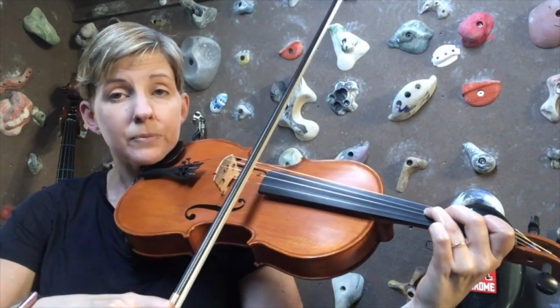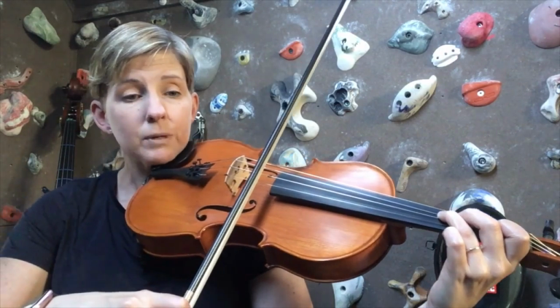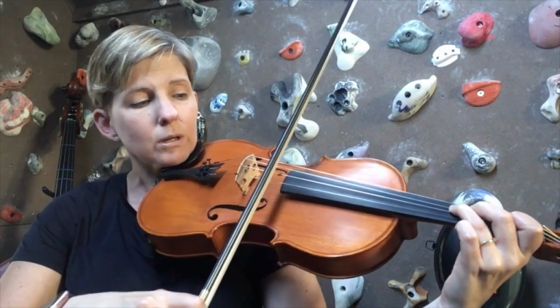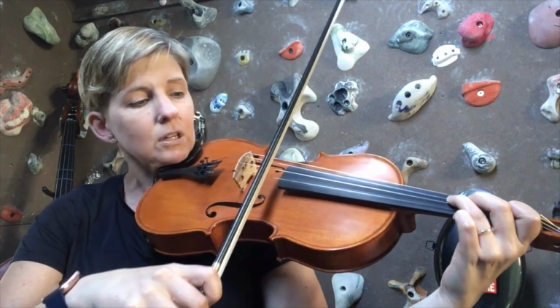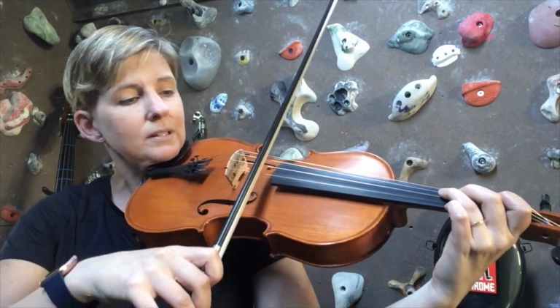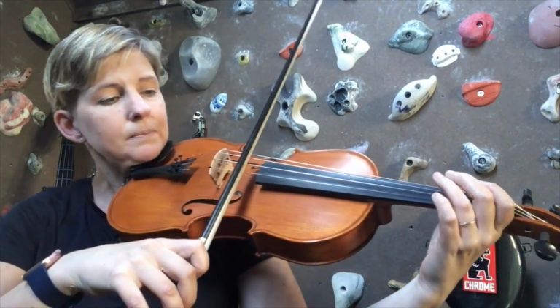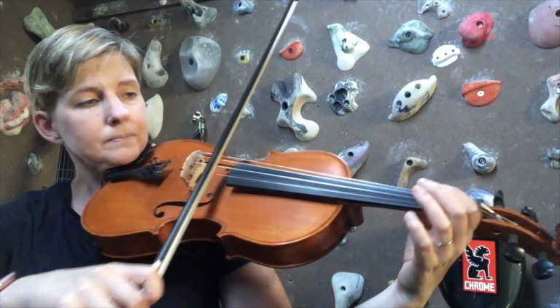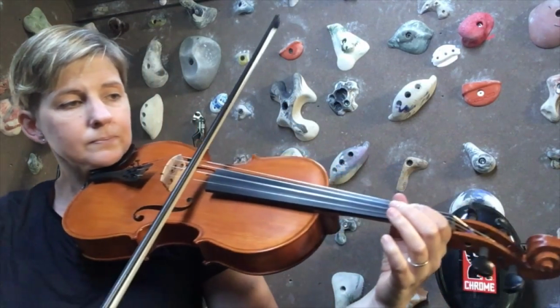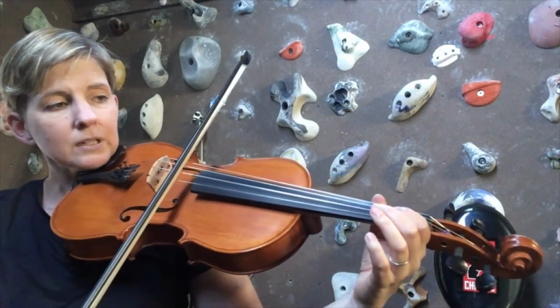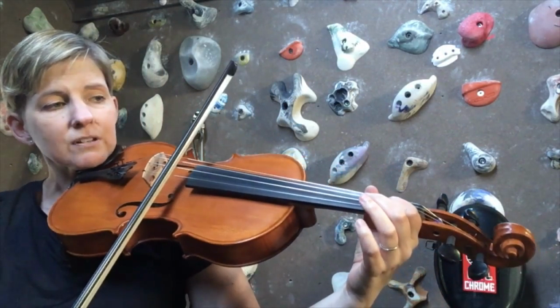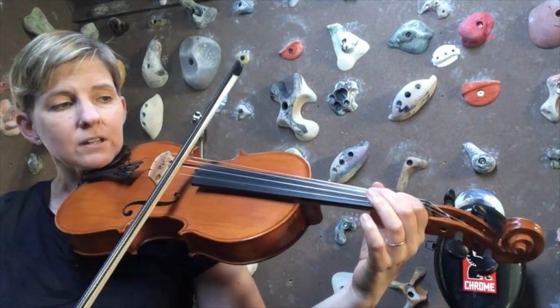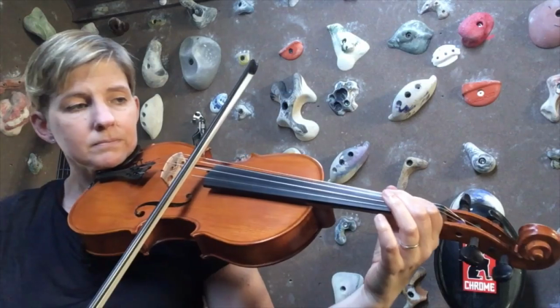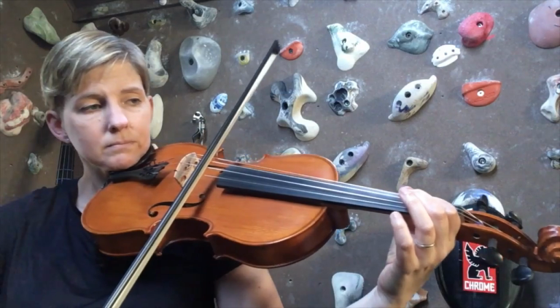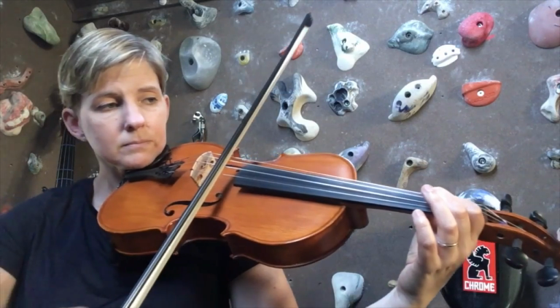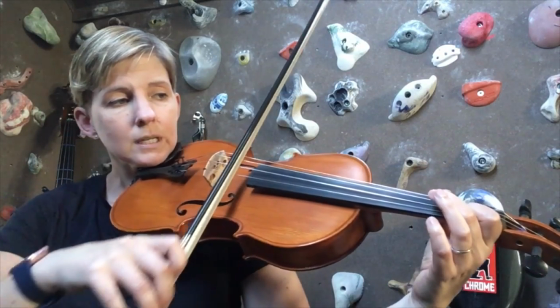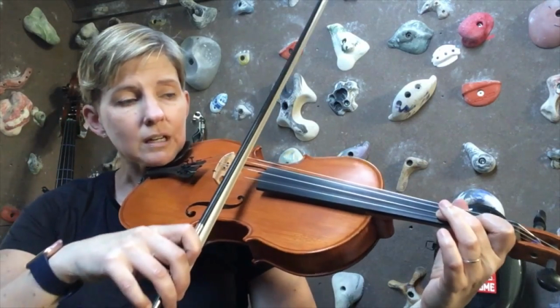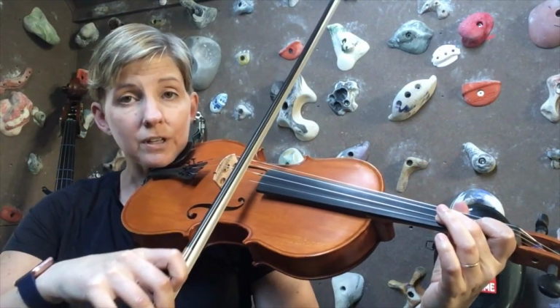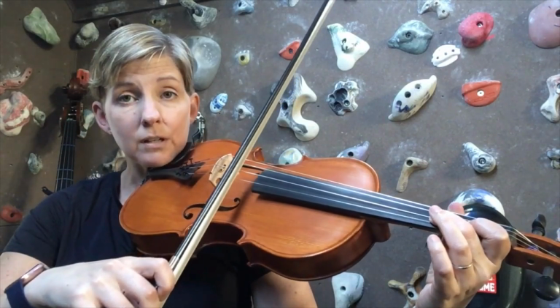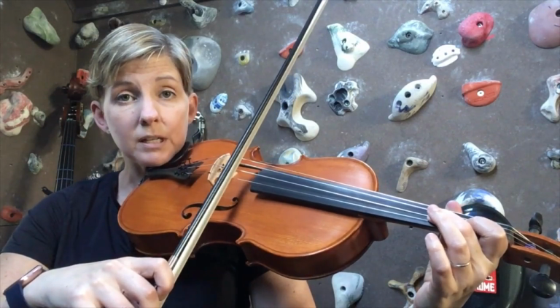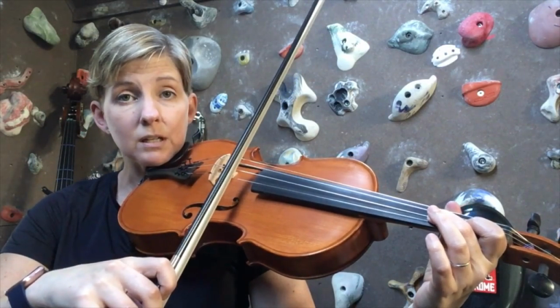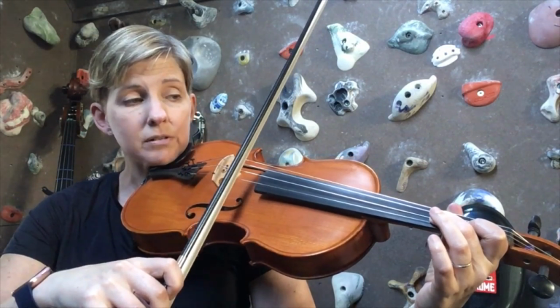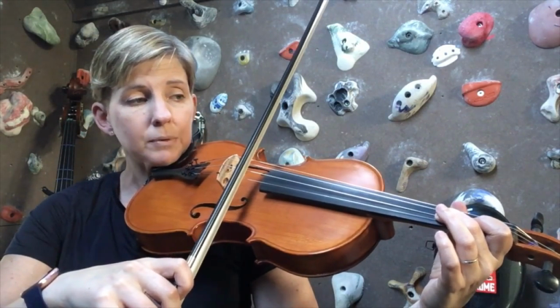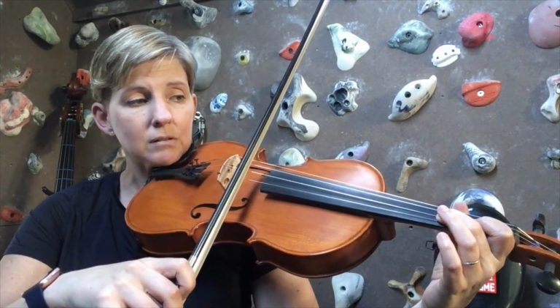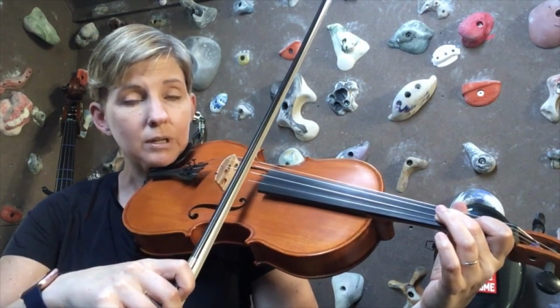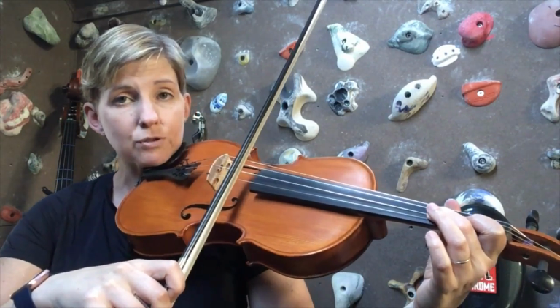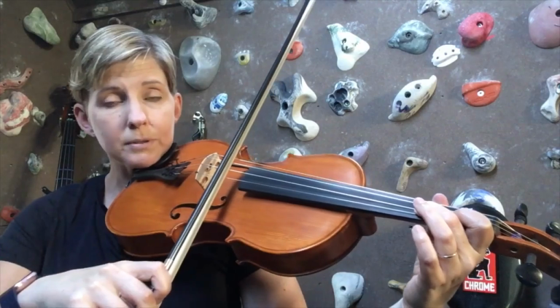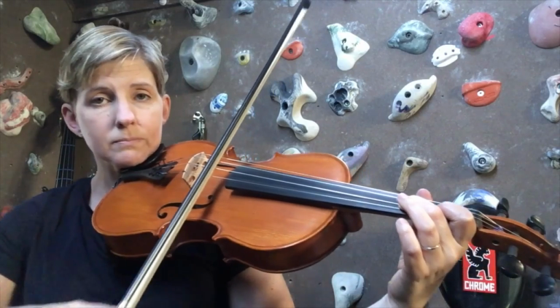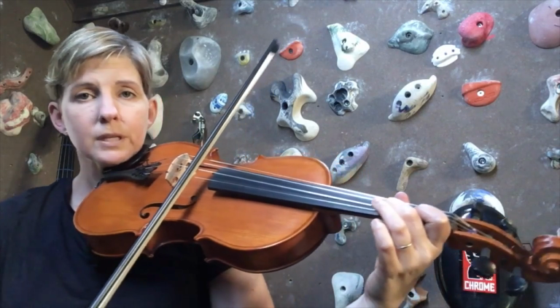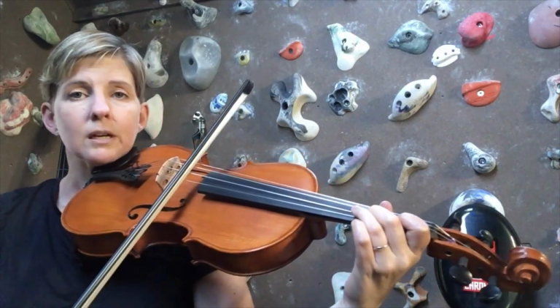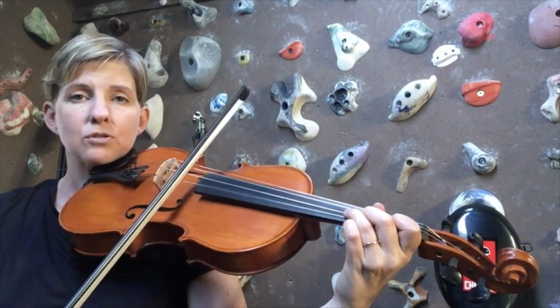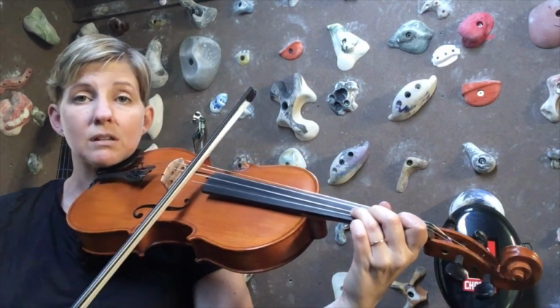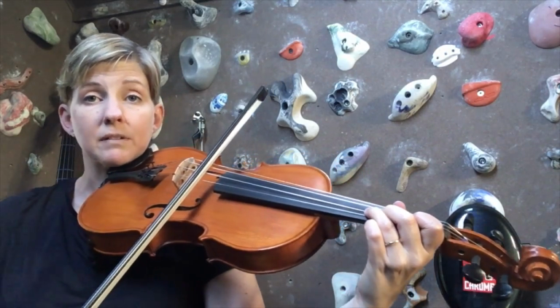Then we can go up to the open D. First finger, second finger — again a whole step — and so now we're on F sharp, and then G is a half step.